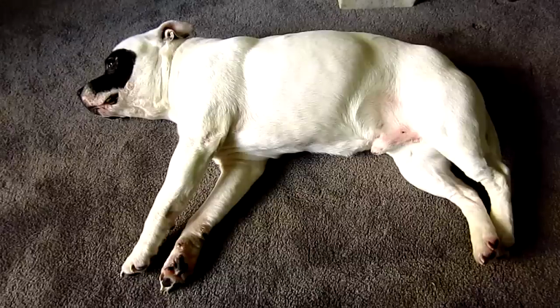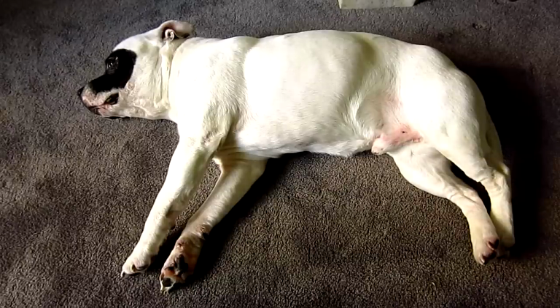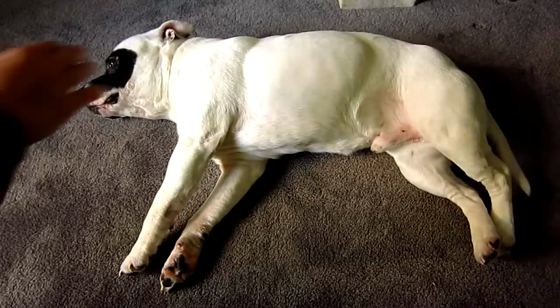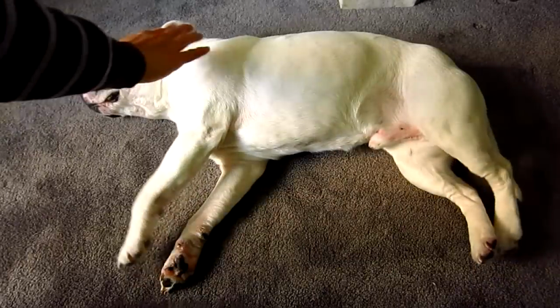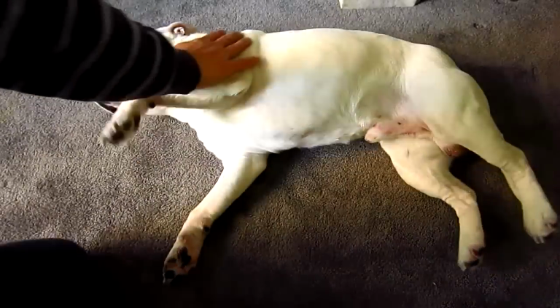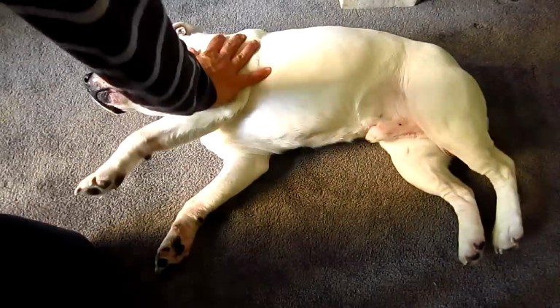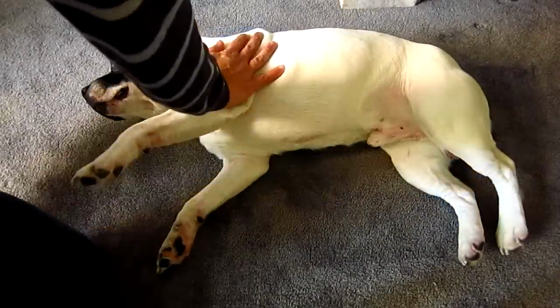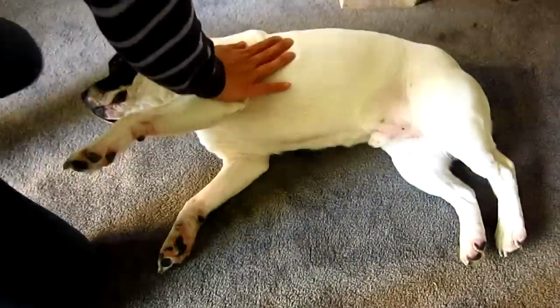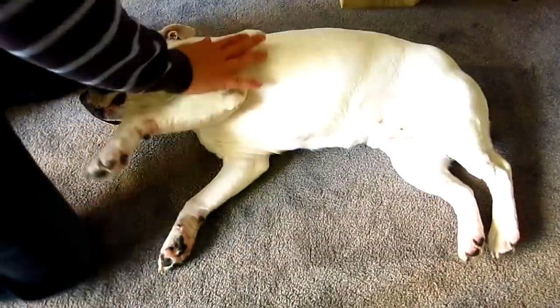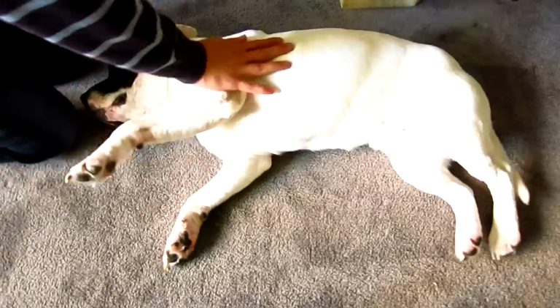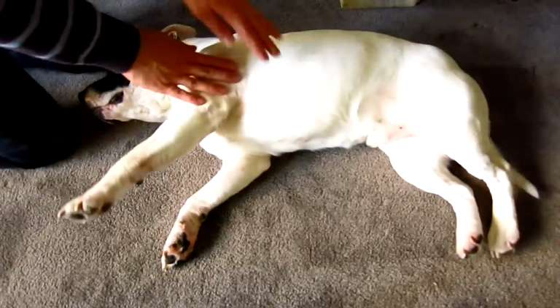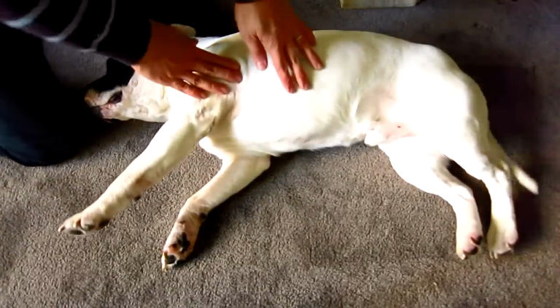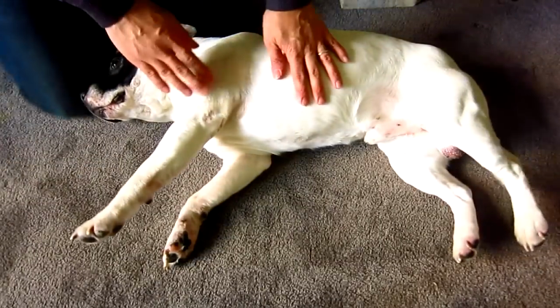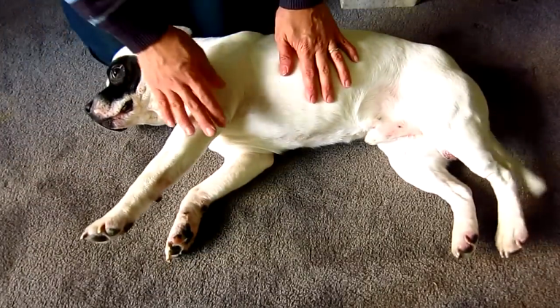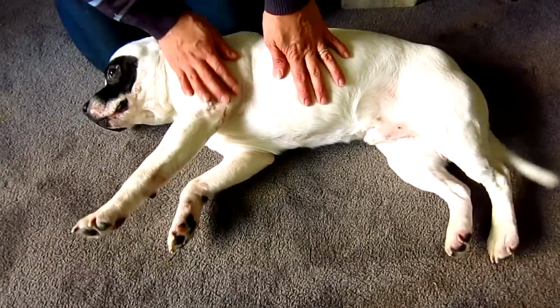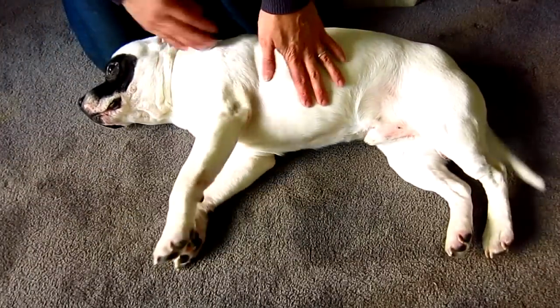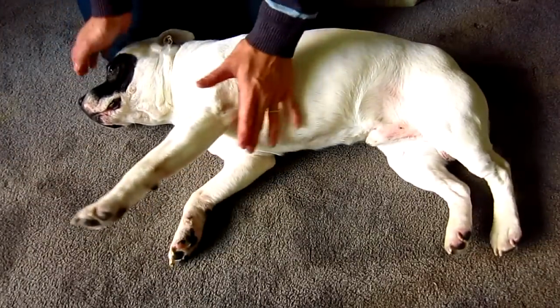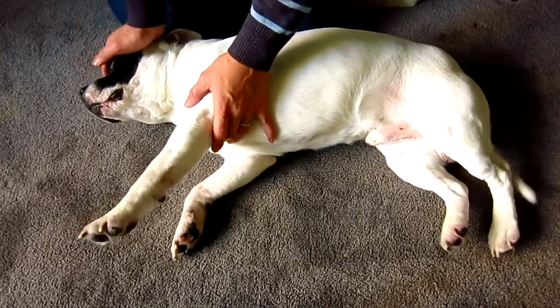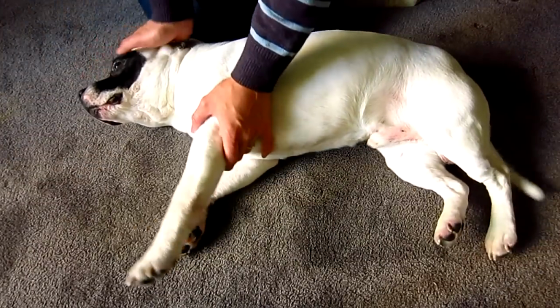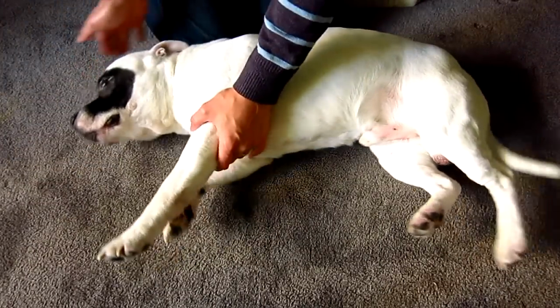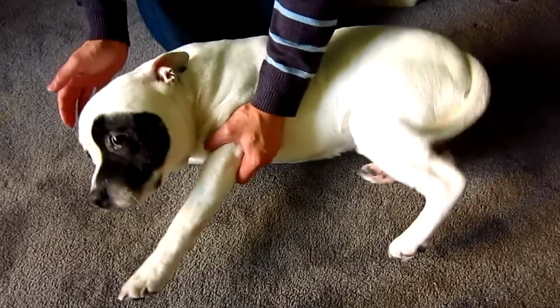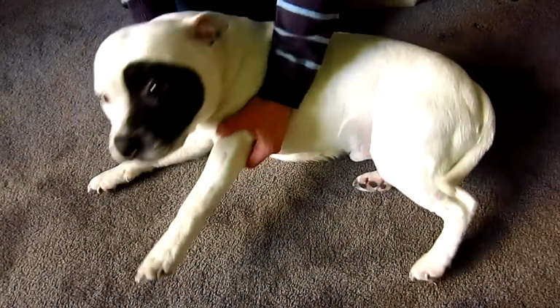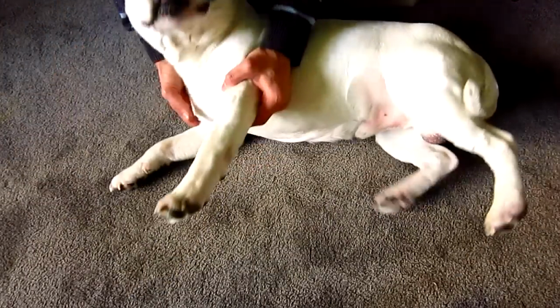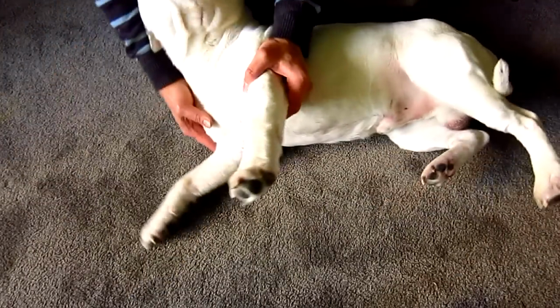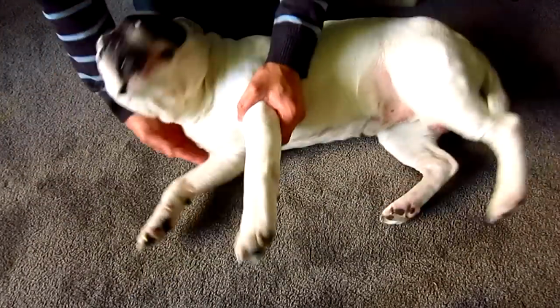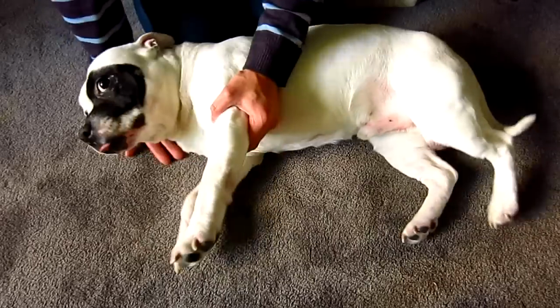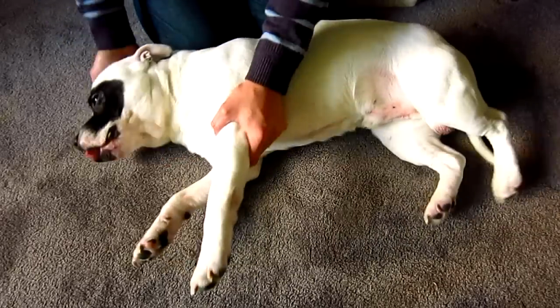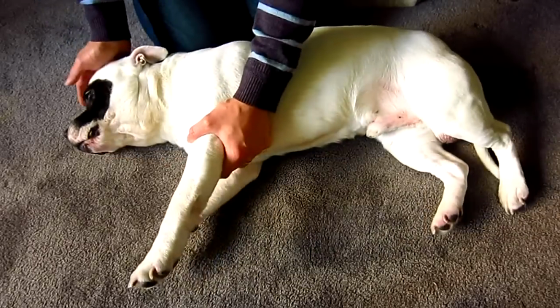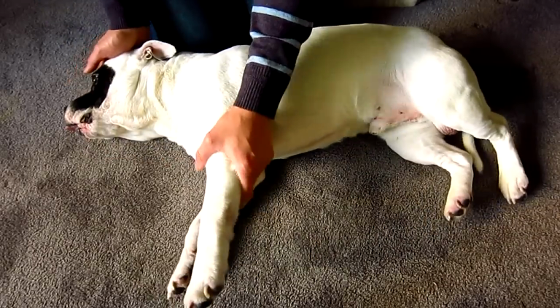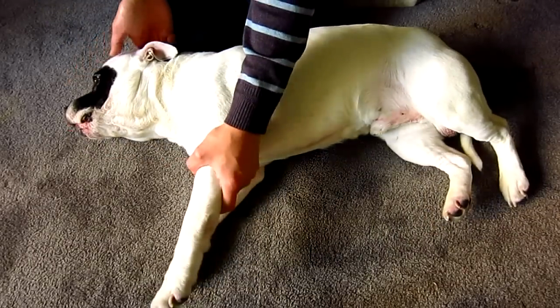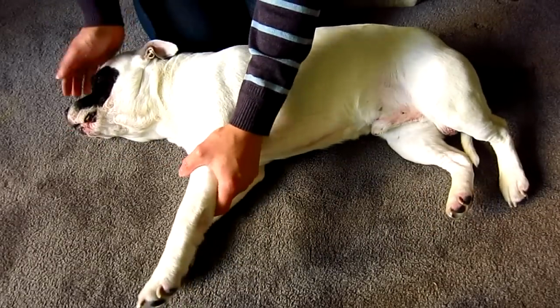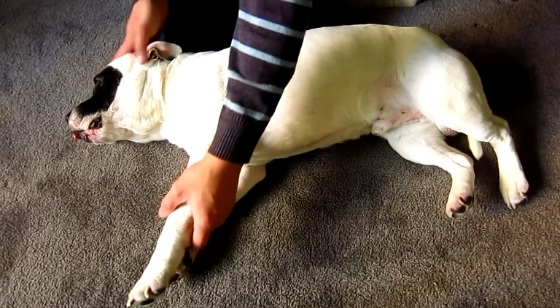Hey guys, today I will show you how to perform a quick examination on your doggy when he is lame on one leg or just not moving quite right. Have your doggy lie down on his side.